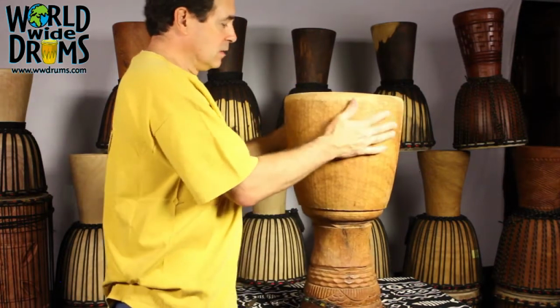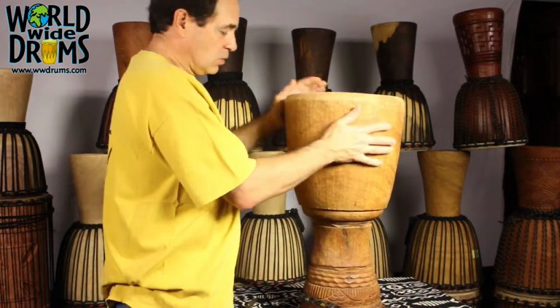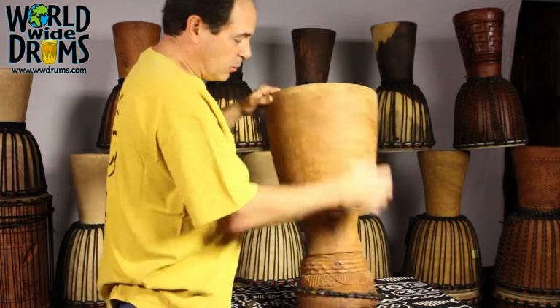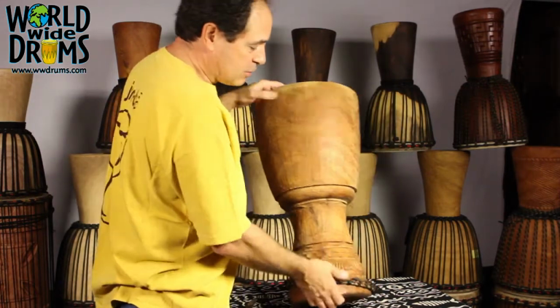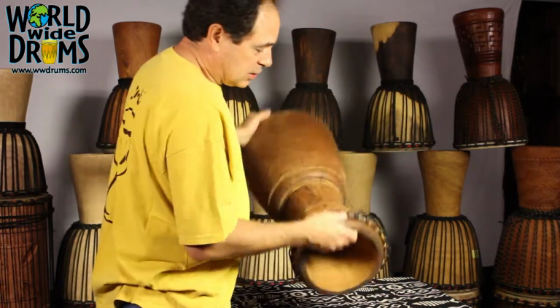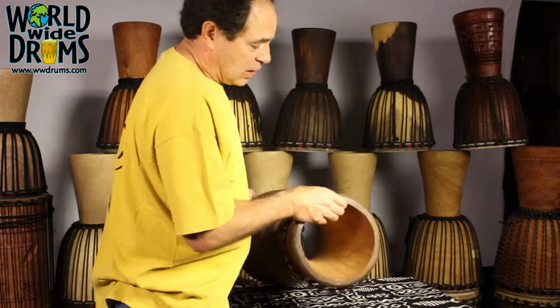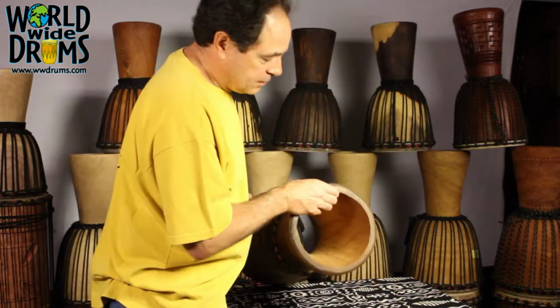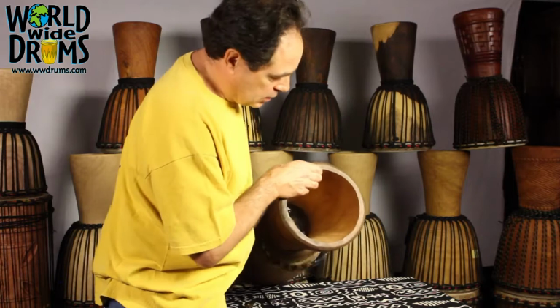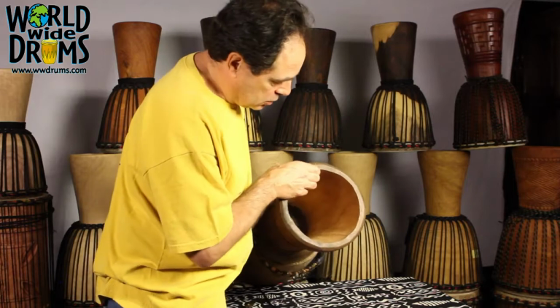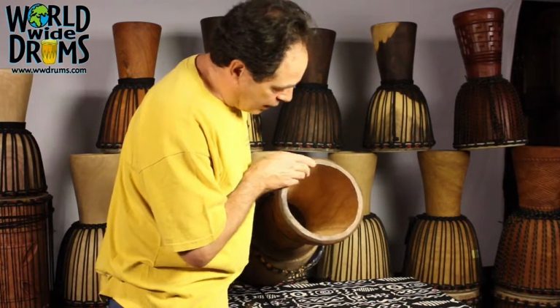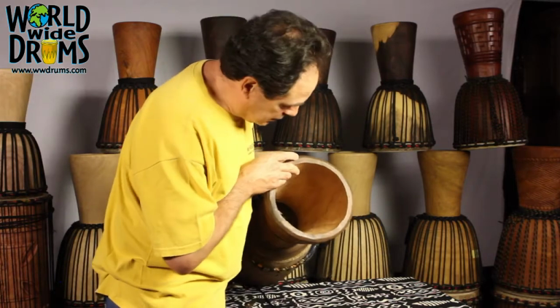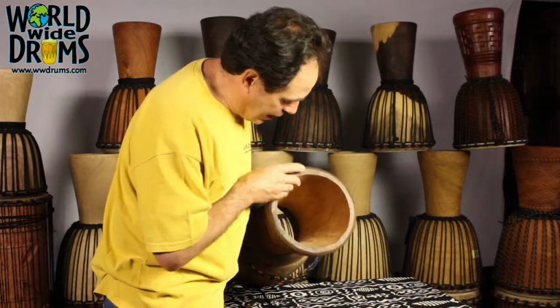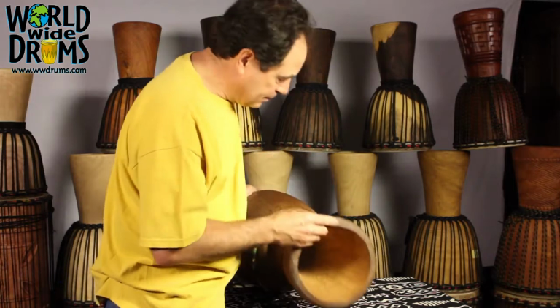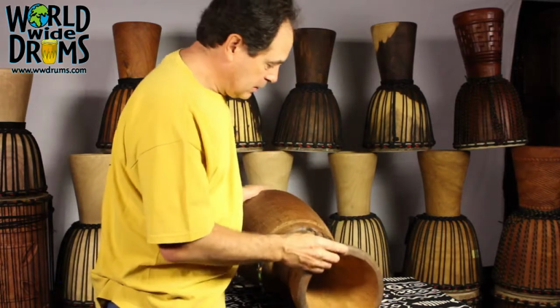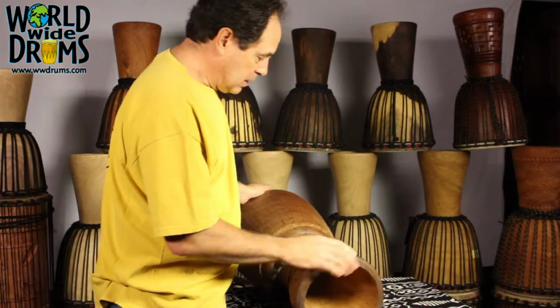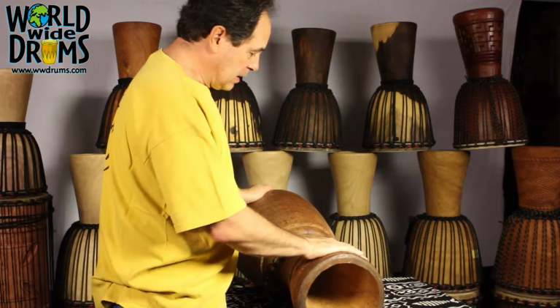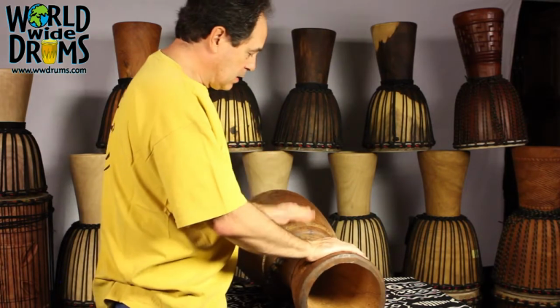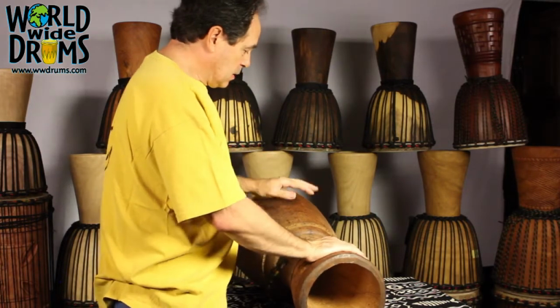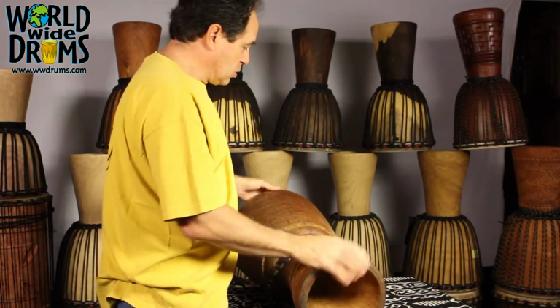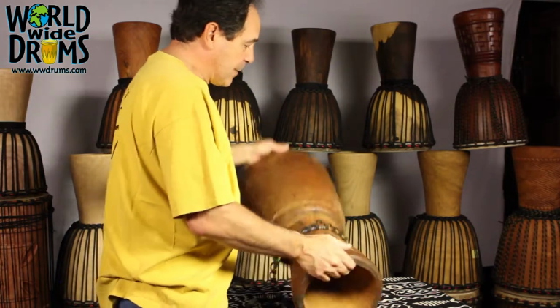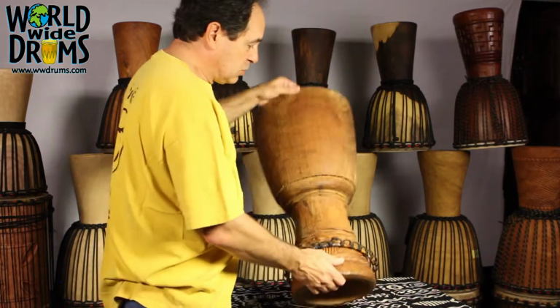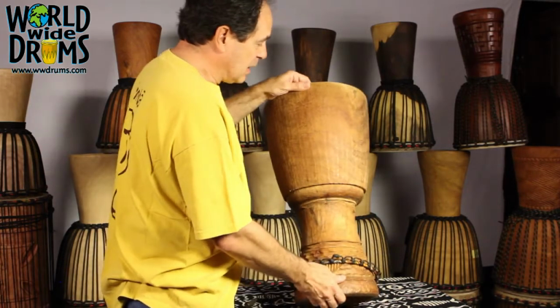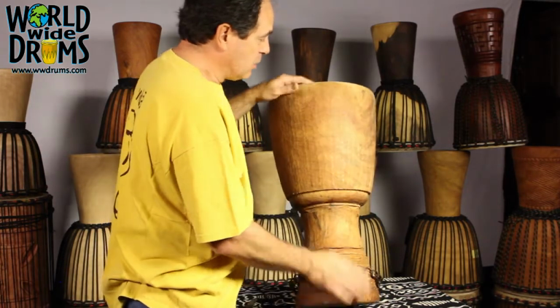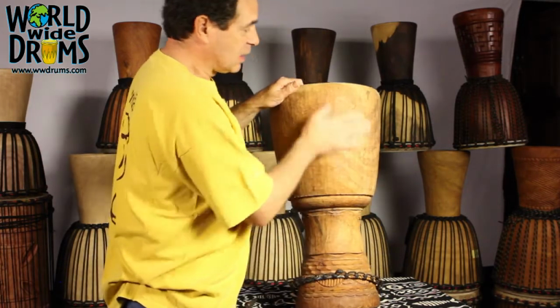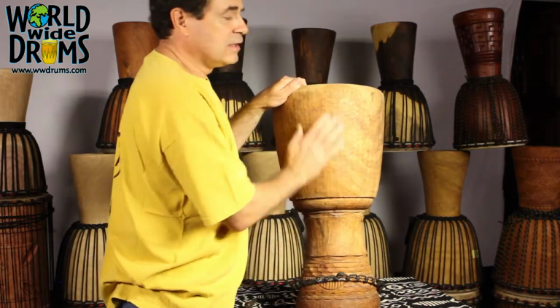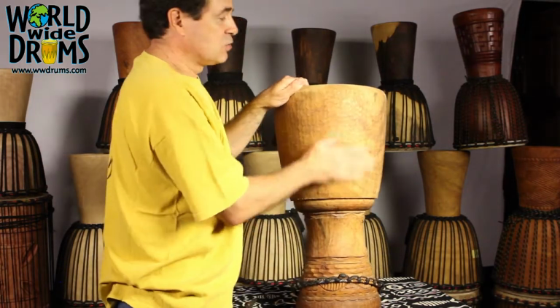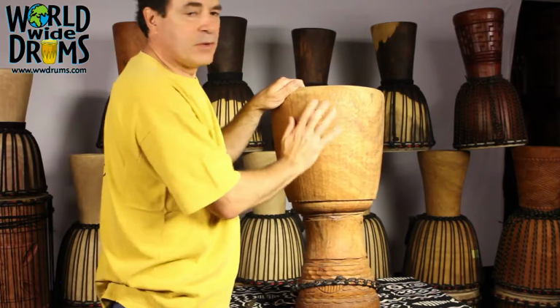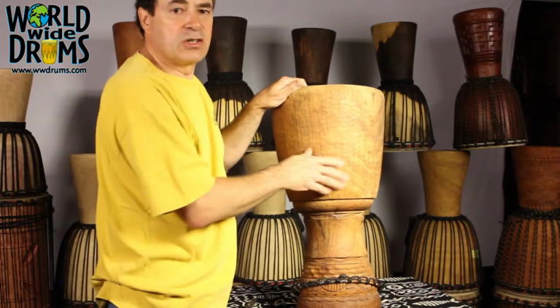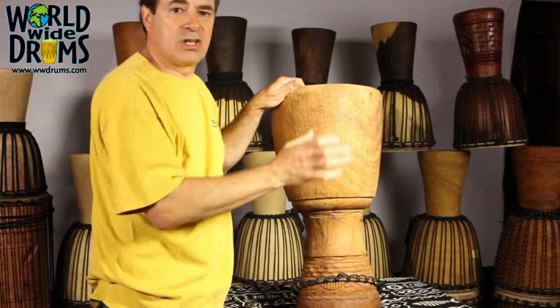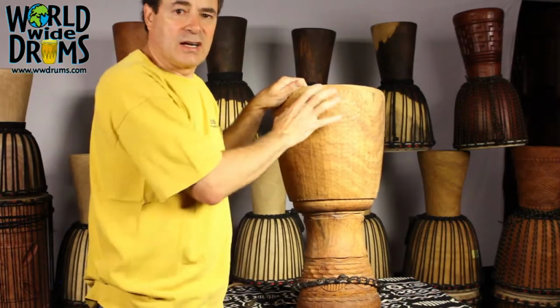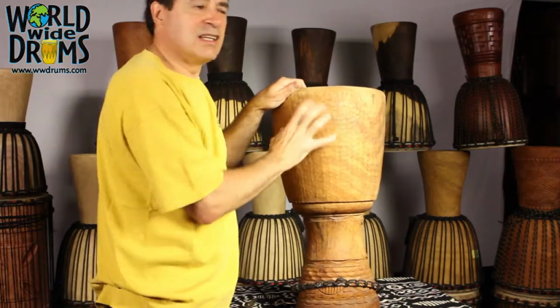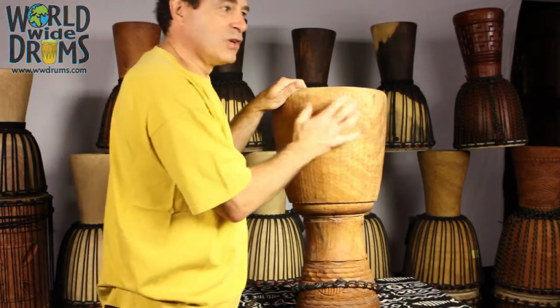No problems with this drum — no cracks on the bottom. And this is a good opportunity now to clean the drum. I'm going to show you how to clean the drum.